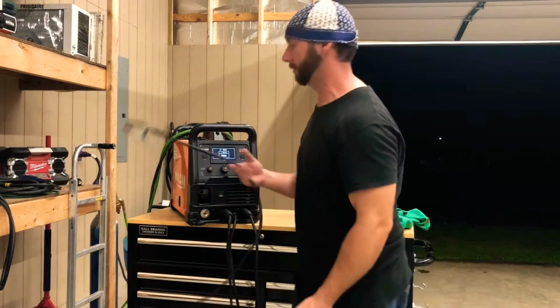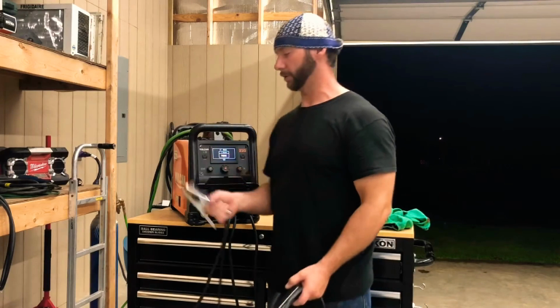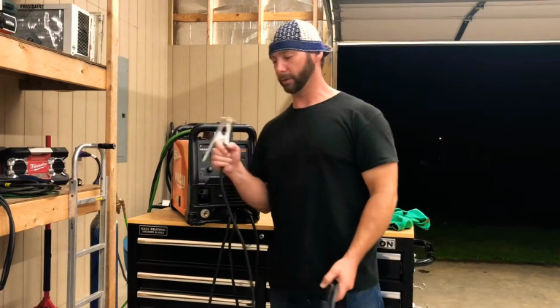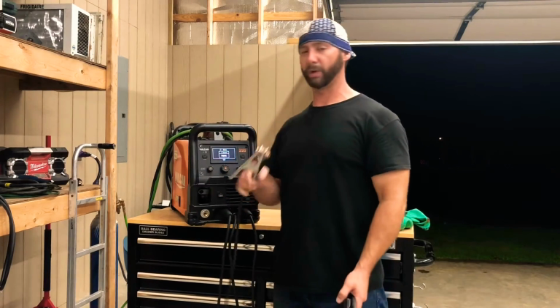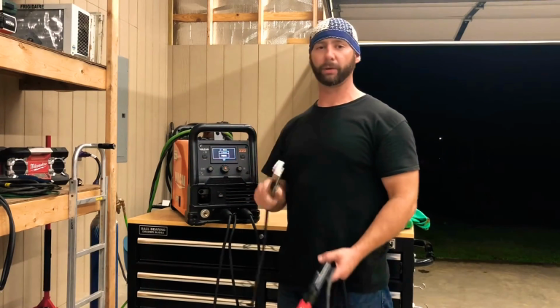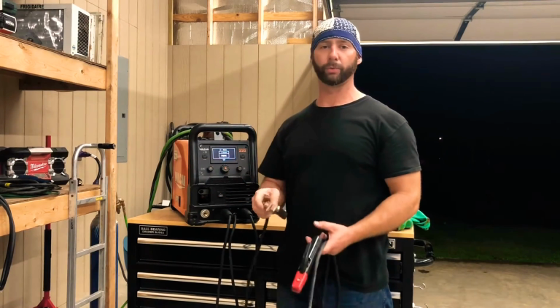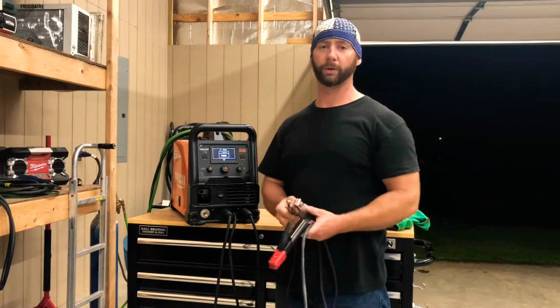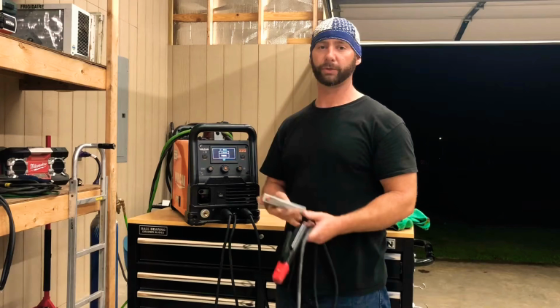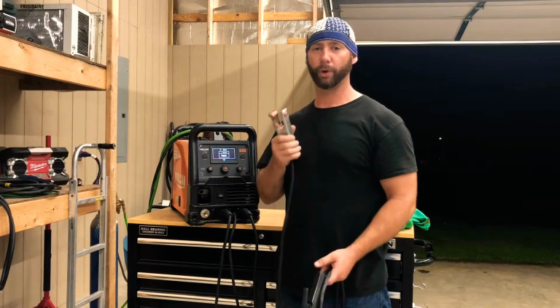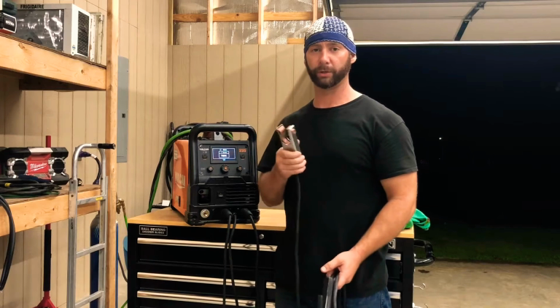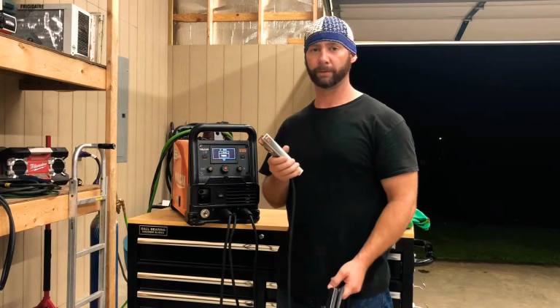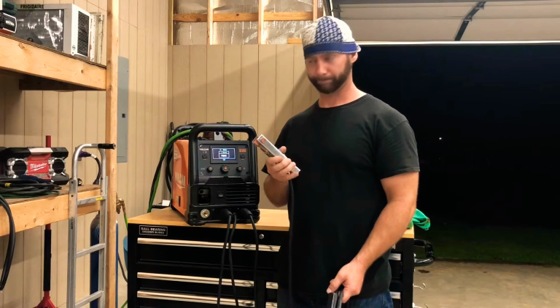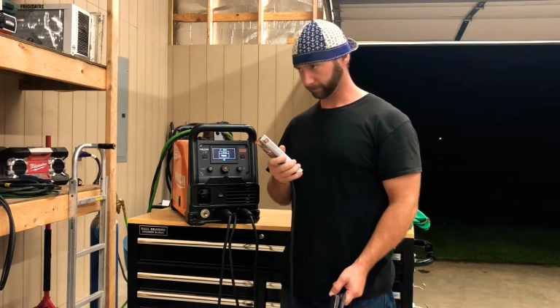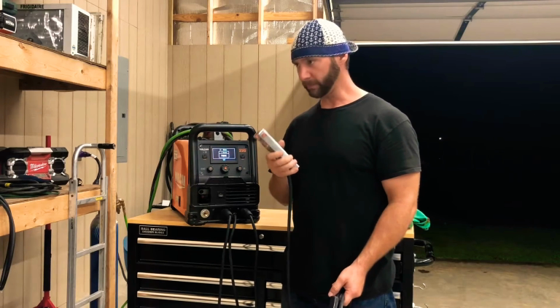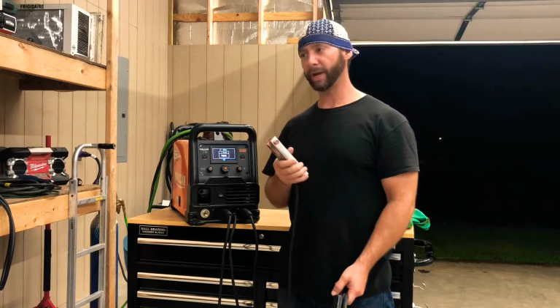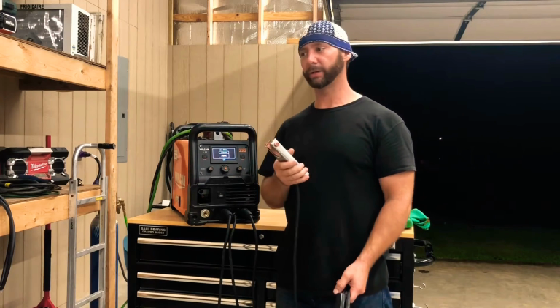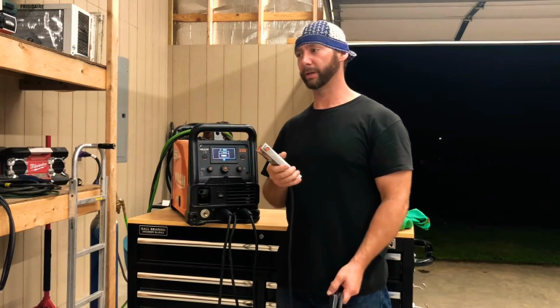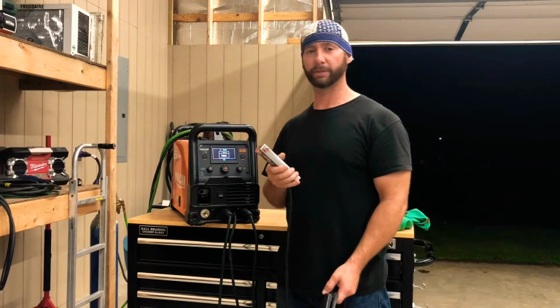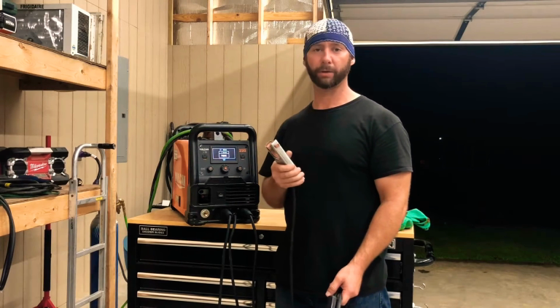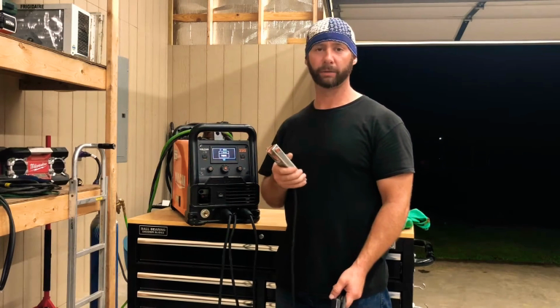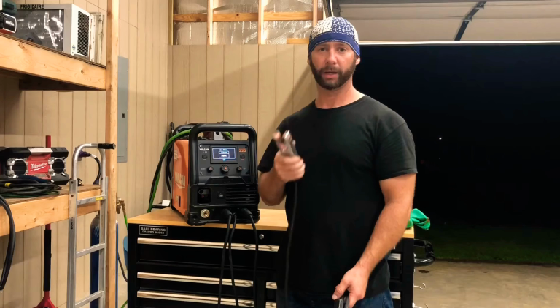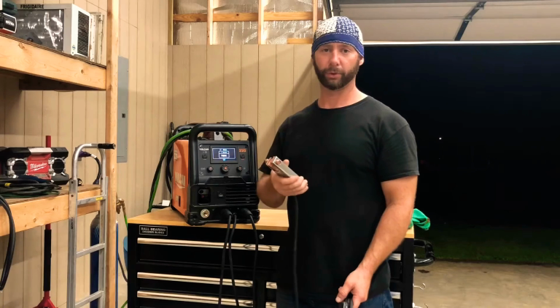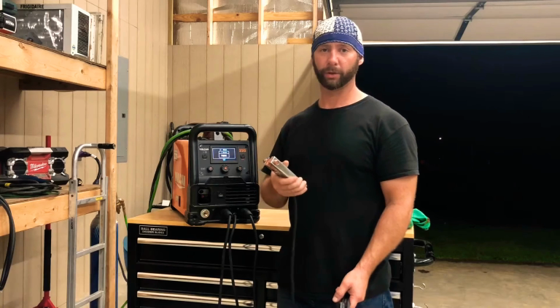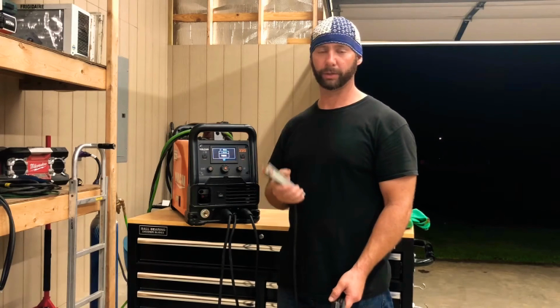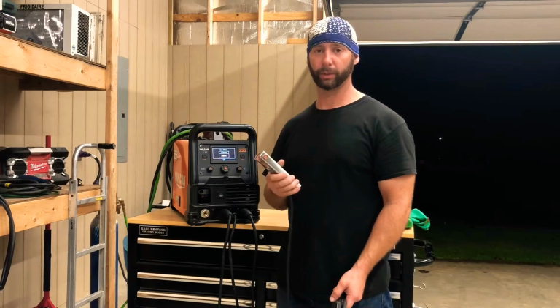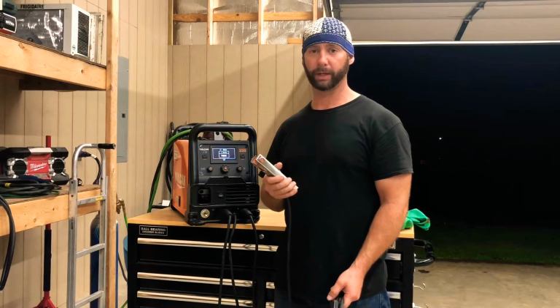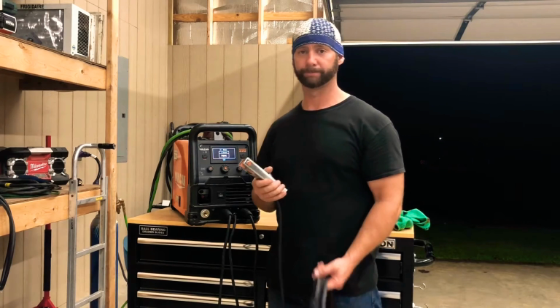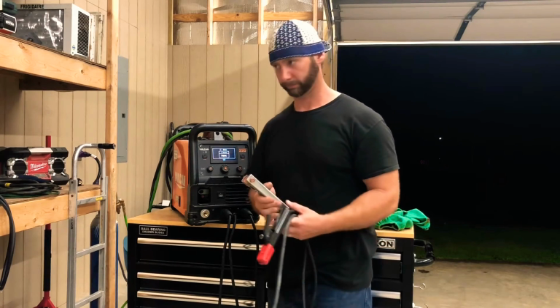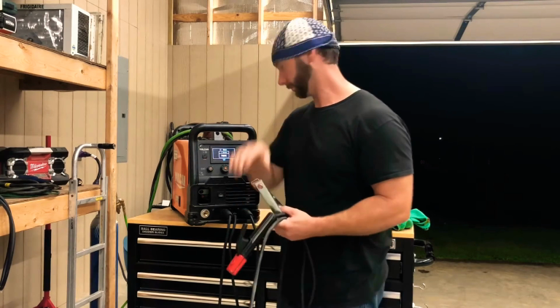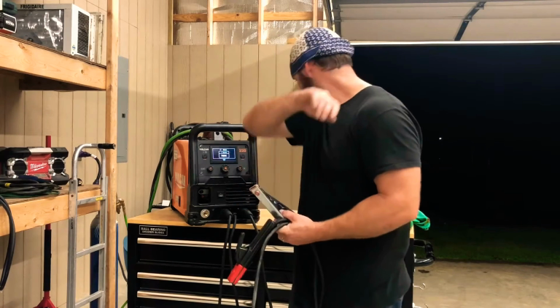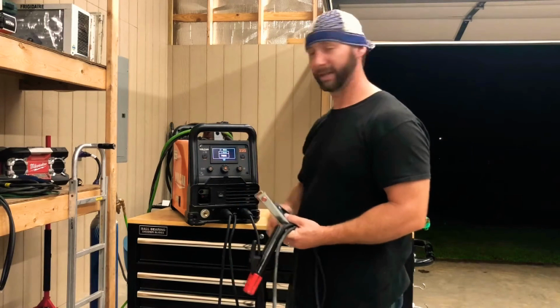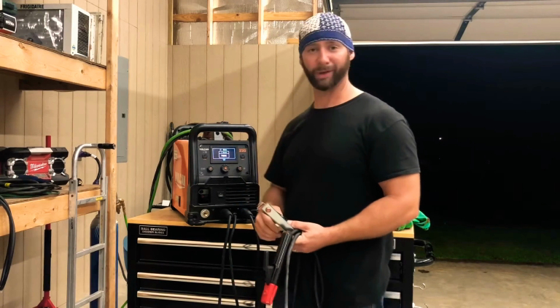That's all there is for setup except - make sure whatever metal you're welding on, you ground it good. Grind a clean spot on the metal and put your ground on it so you get a really good connection. Let's get welding.